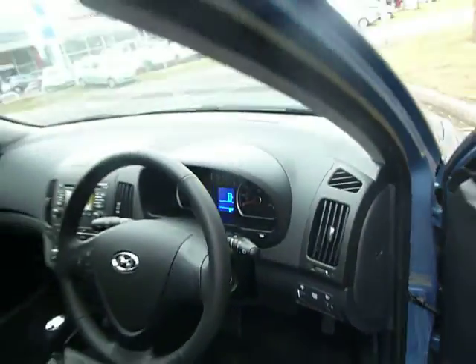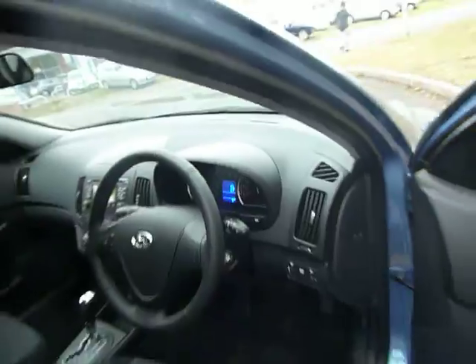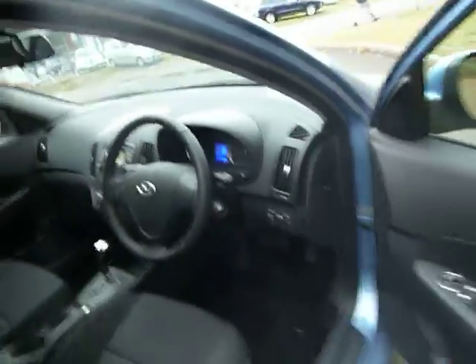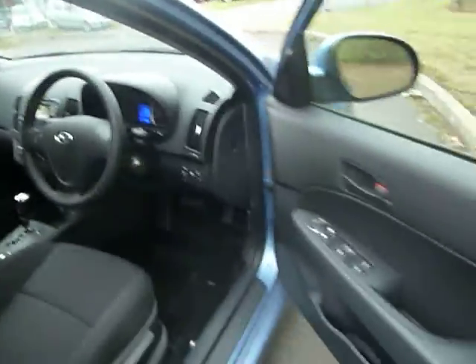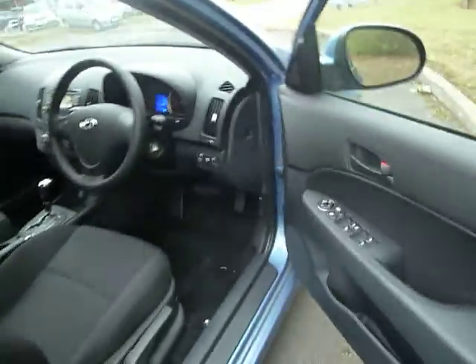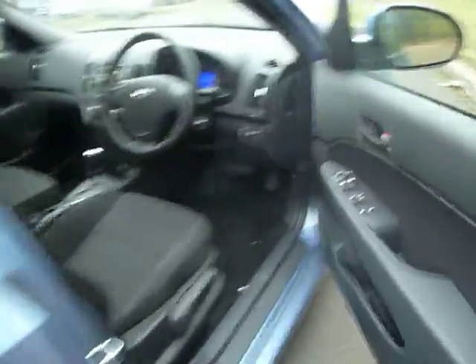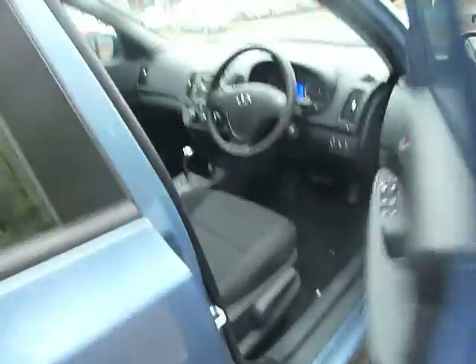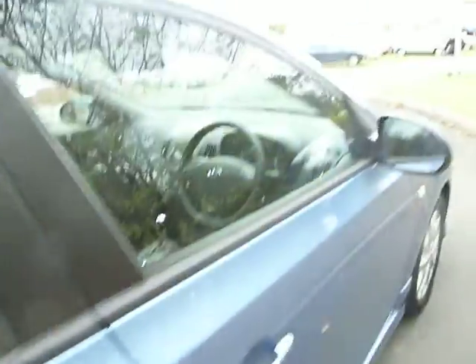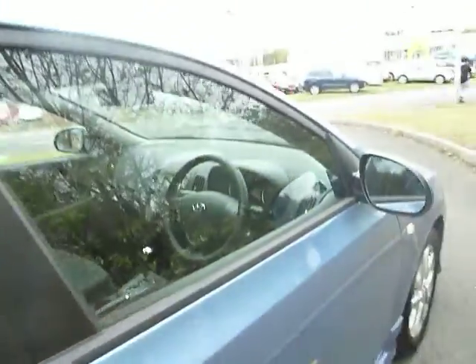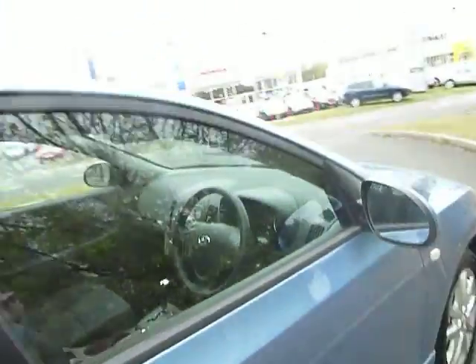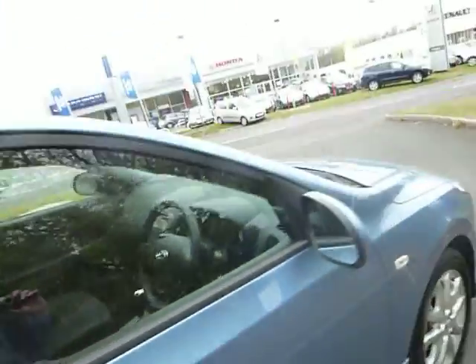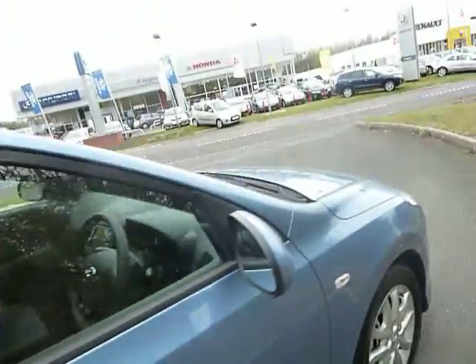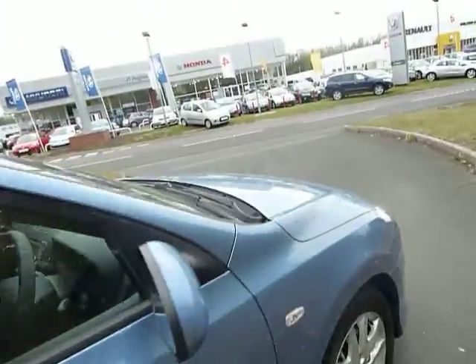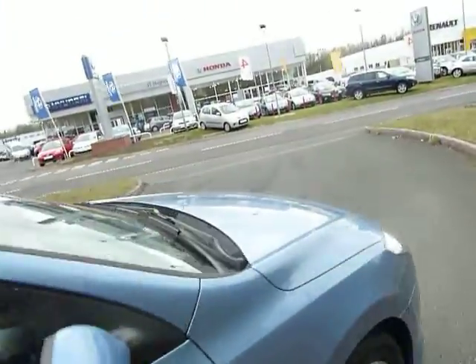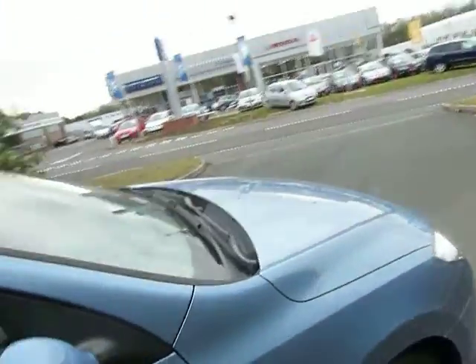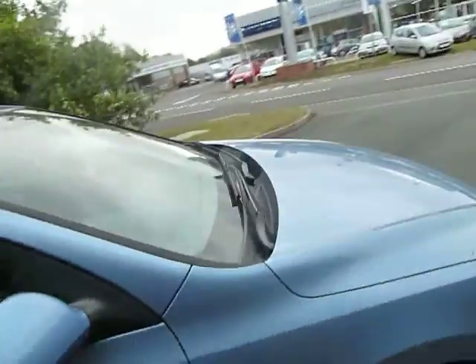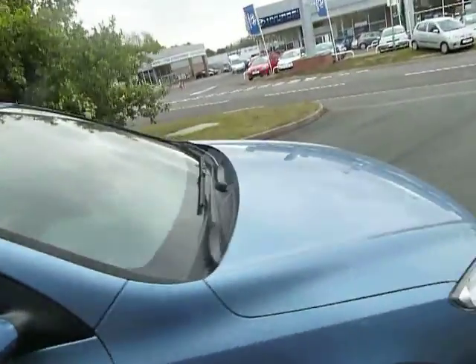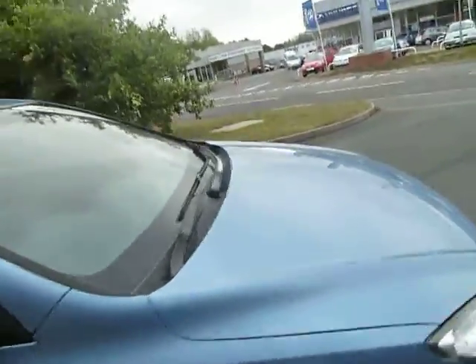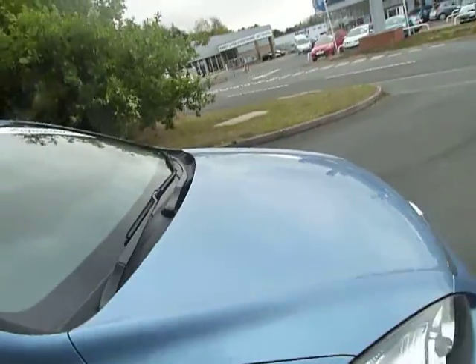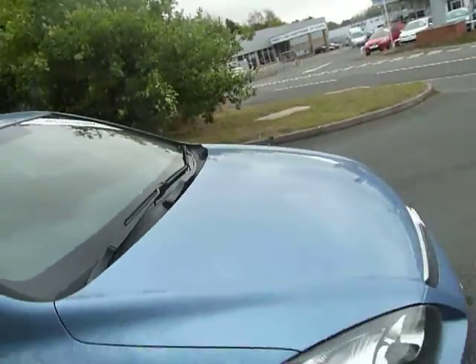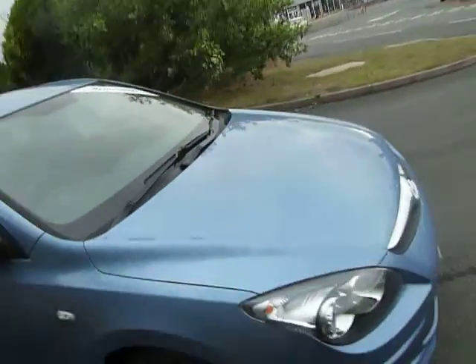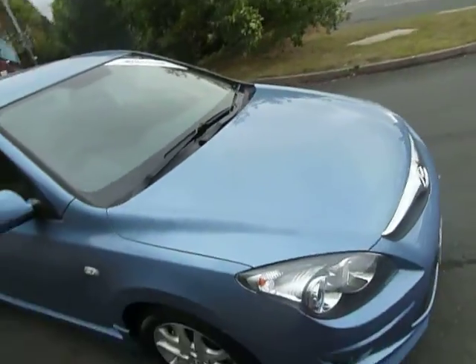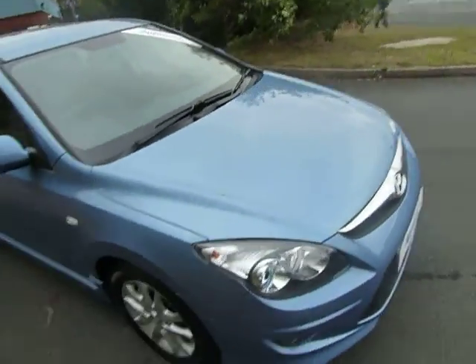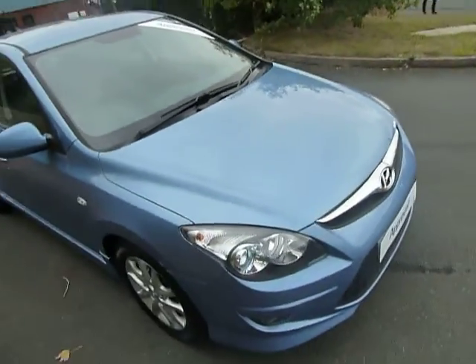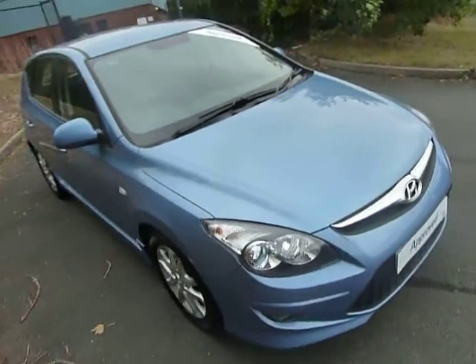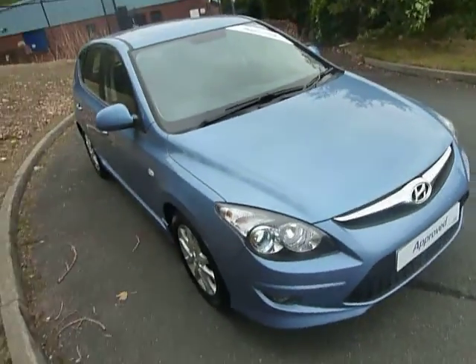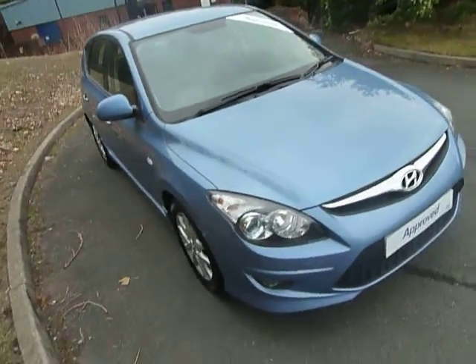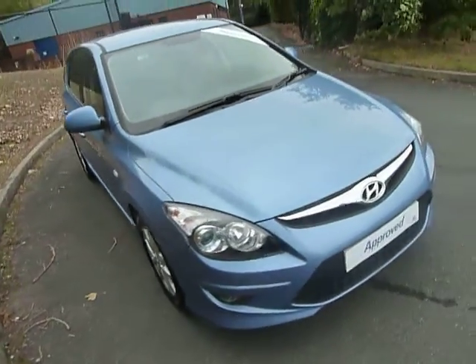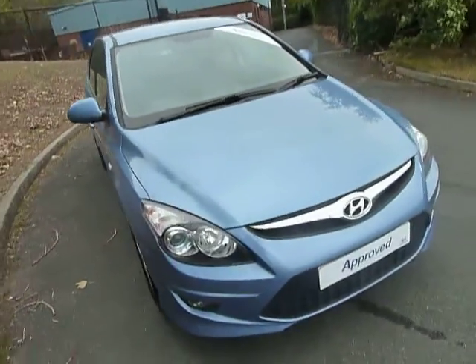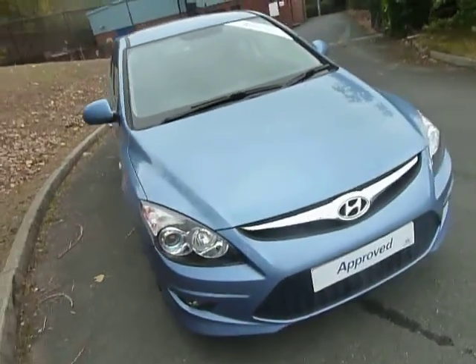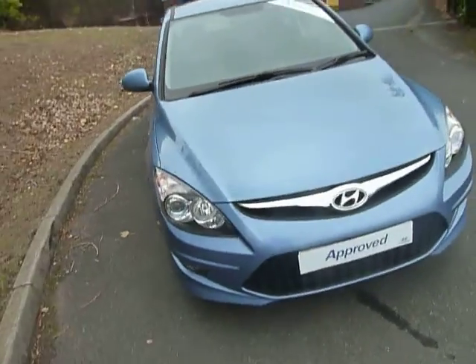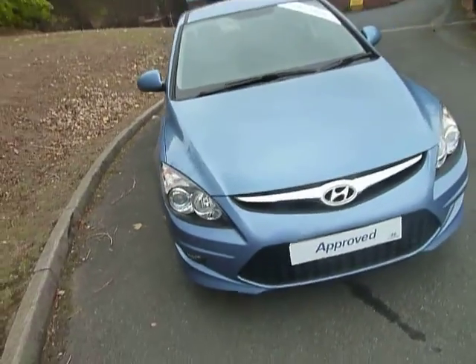This car is on an 11 plate, only done 11 miles, been one of our demonstrators — really is a fantastic looking car.